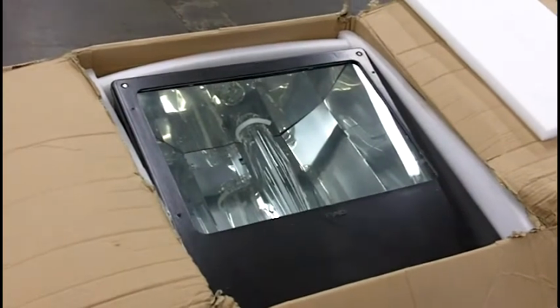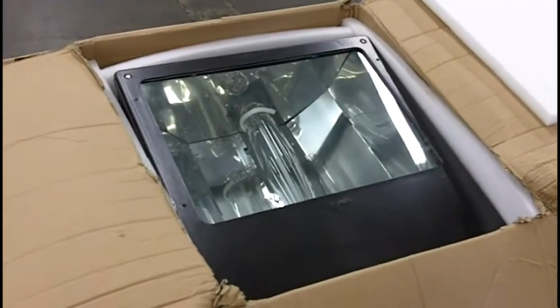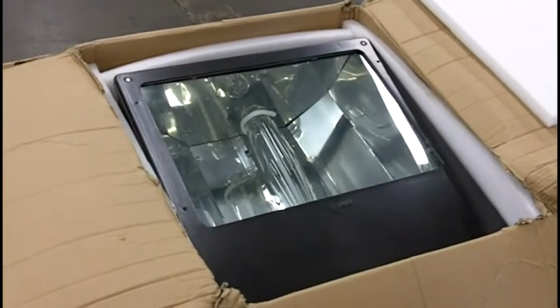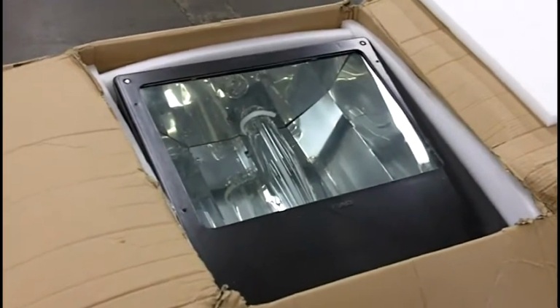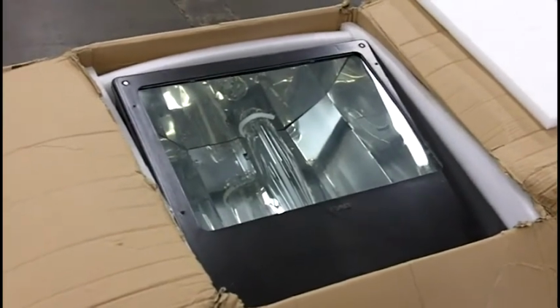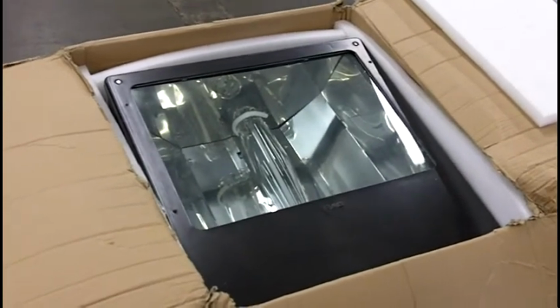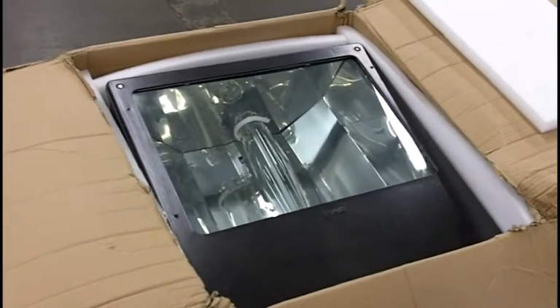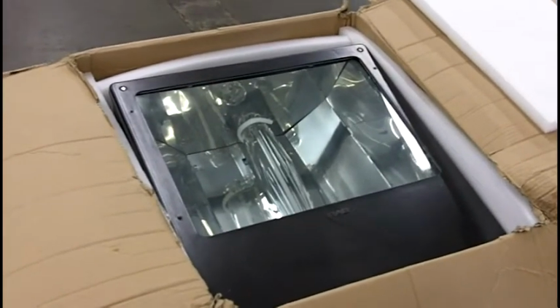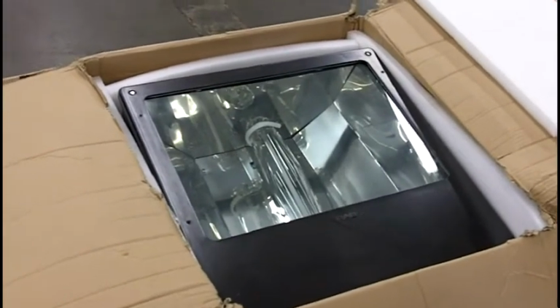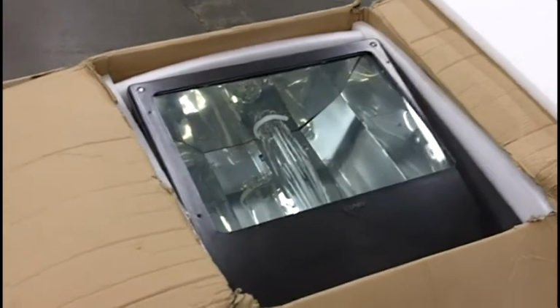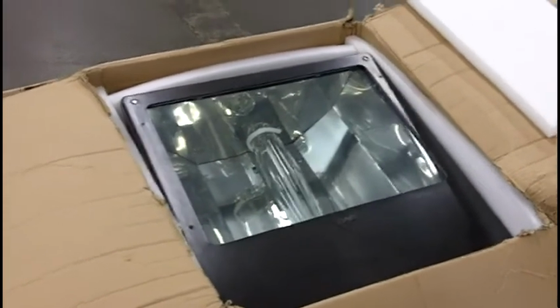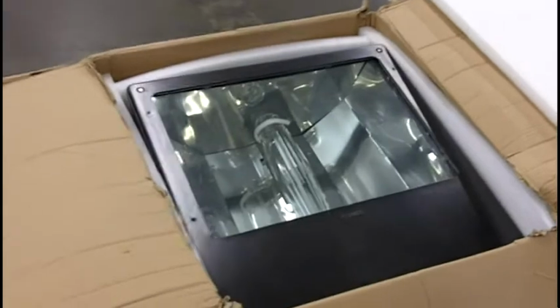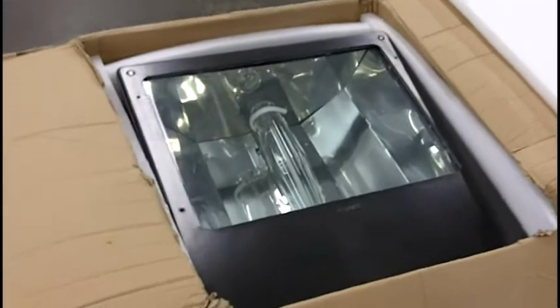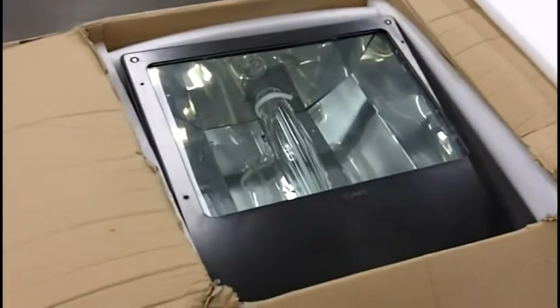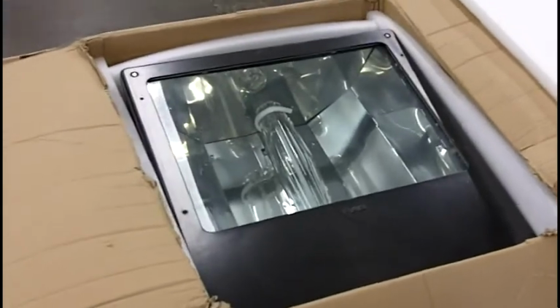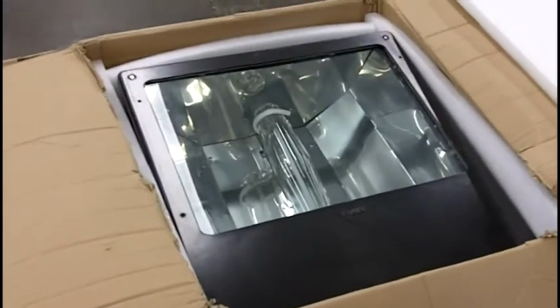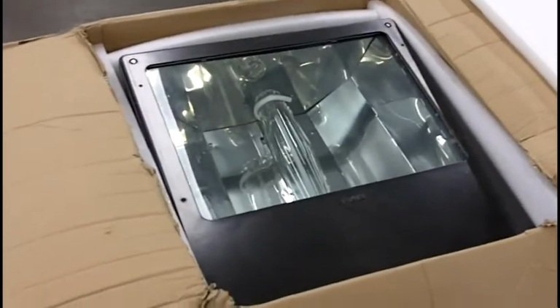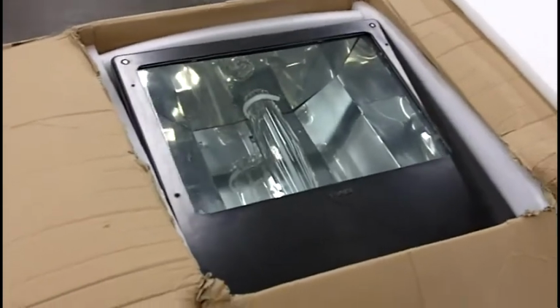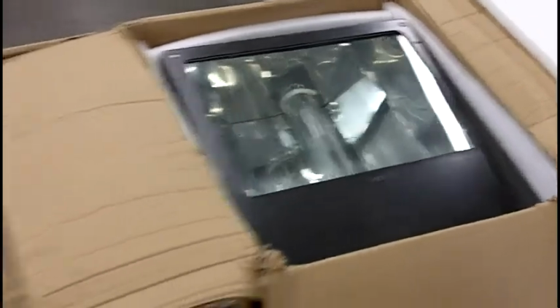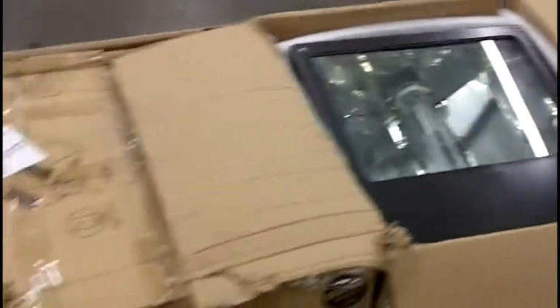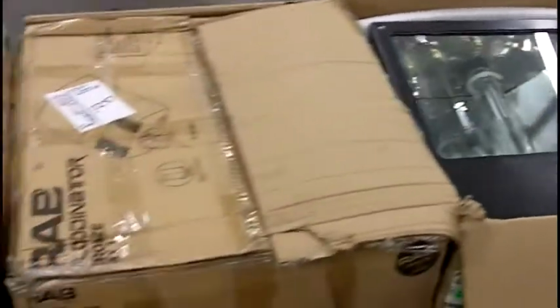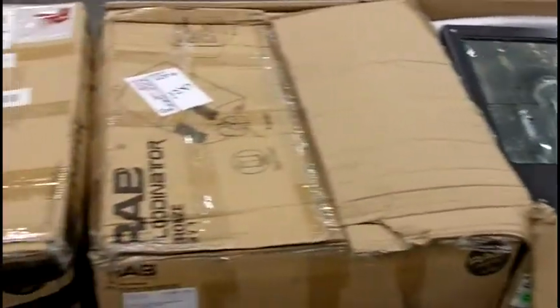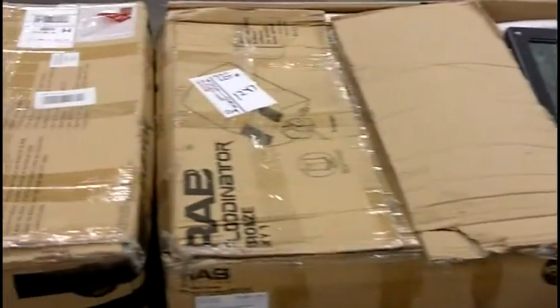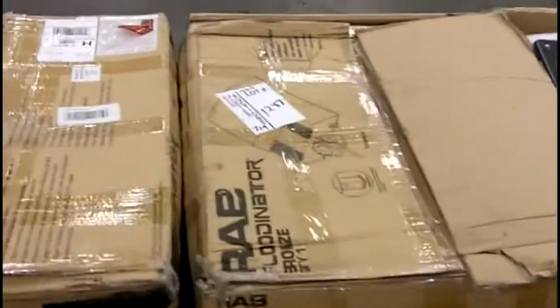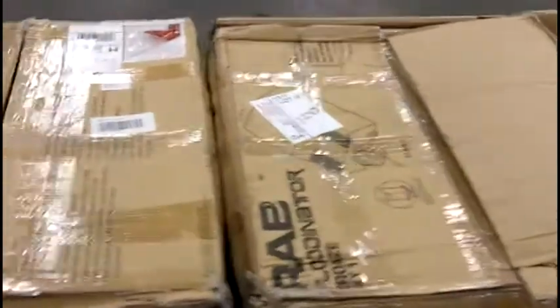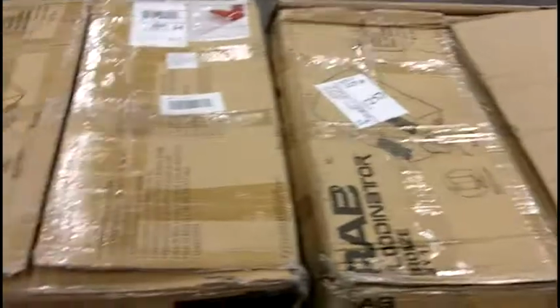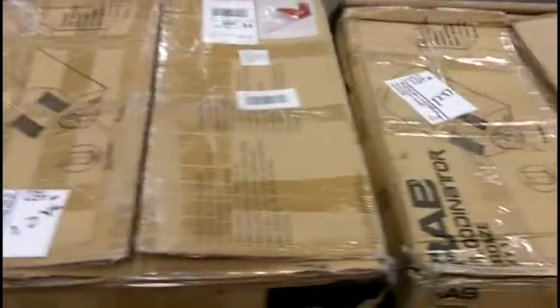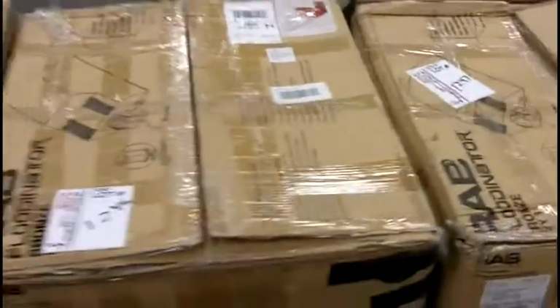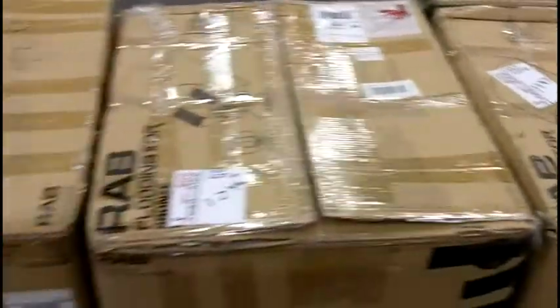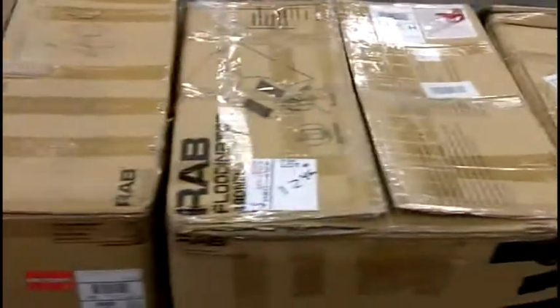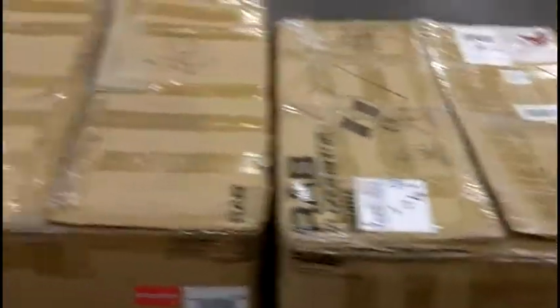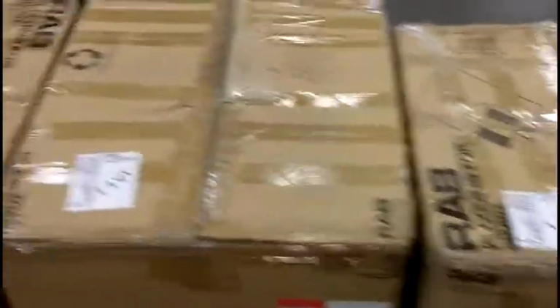Down at the auction we are also offering a set of flood lights. Here's a good look at one of them. So come on down, don't miss out — you never know what you're going to find.